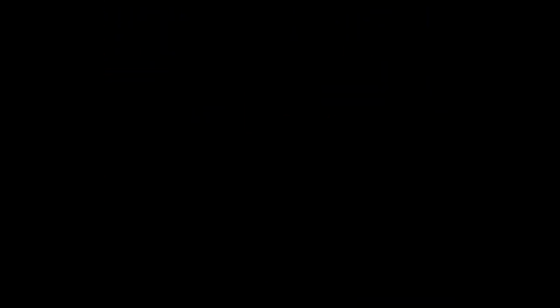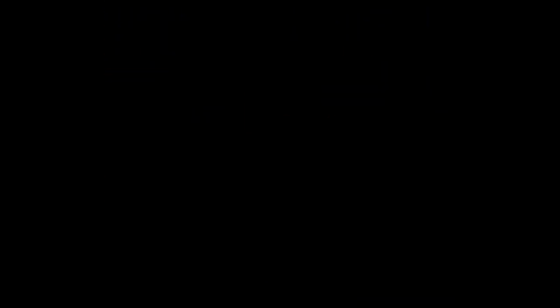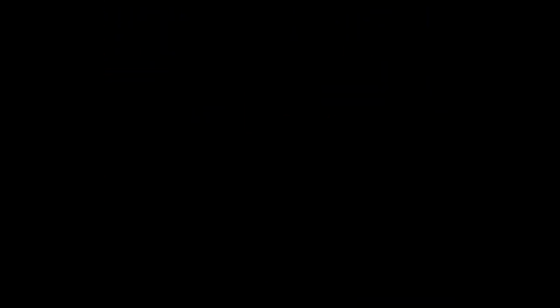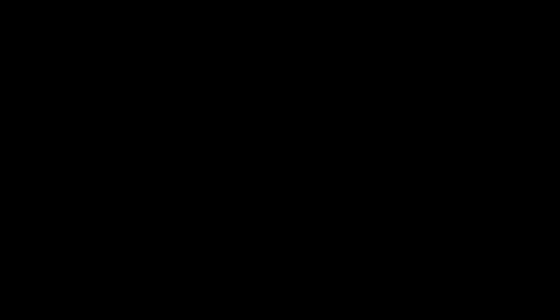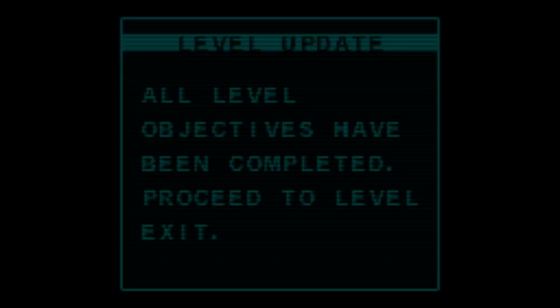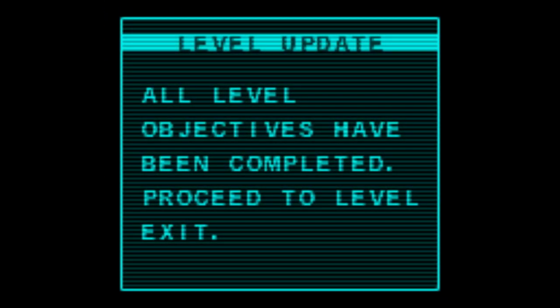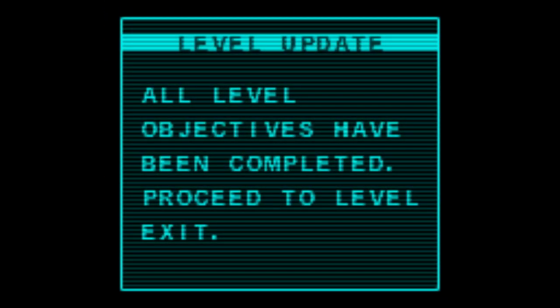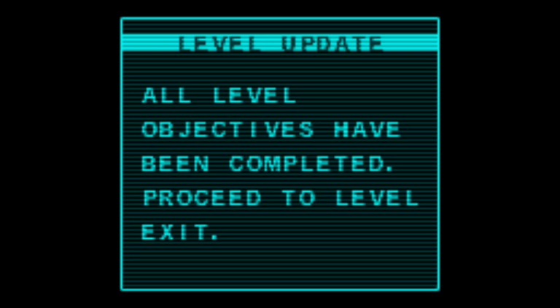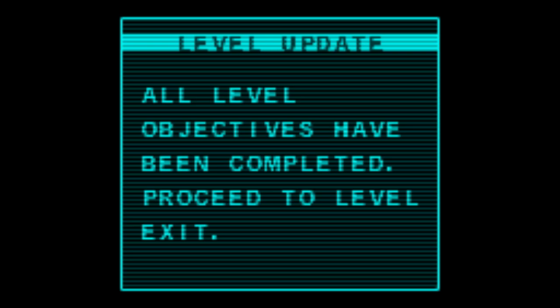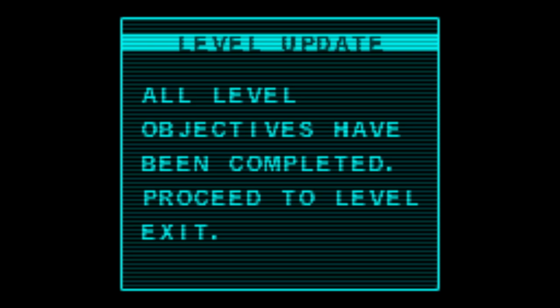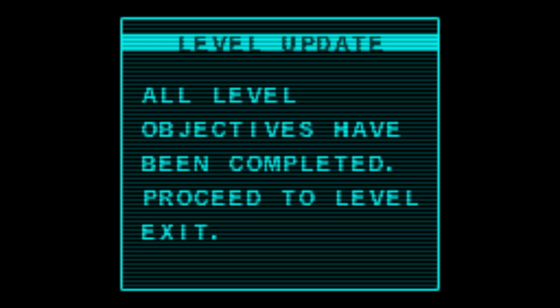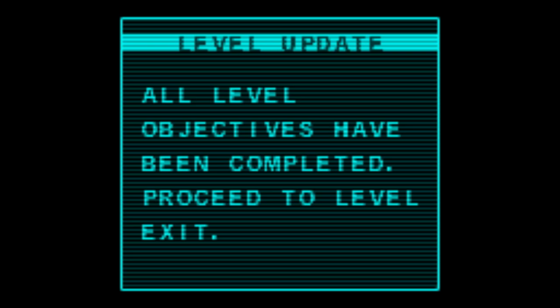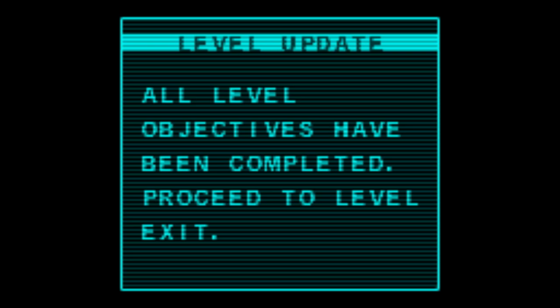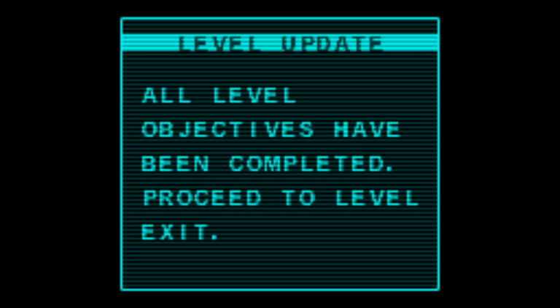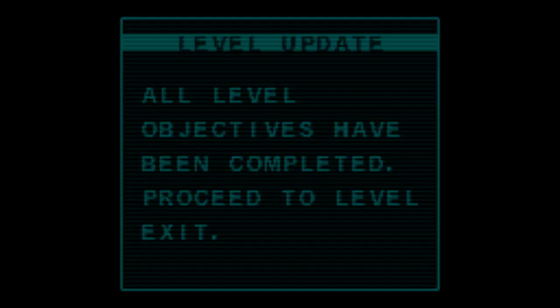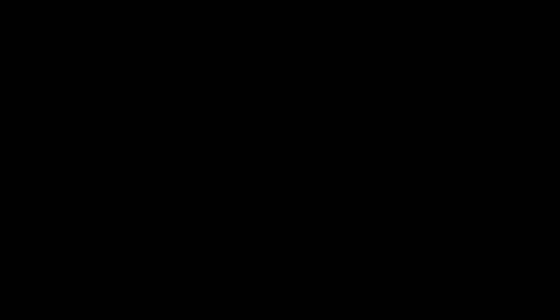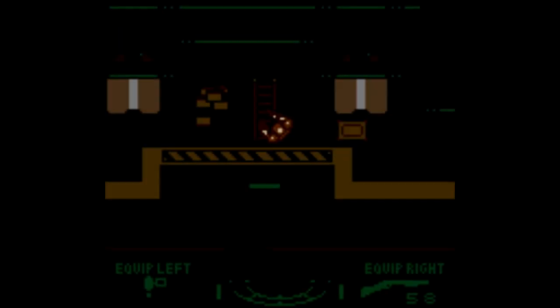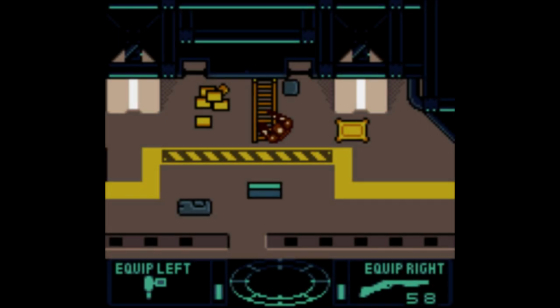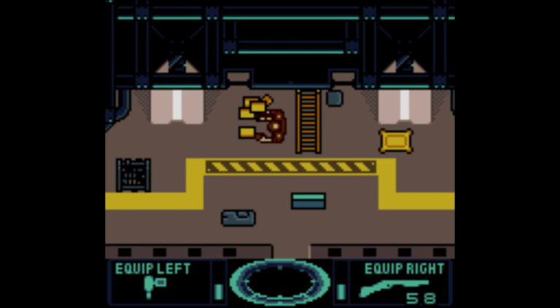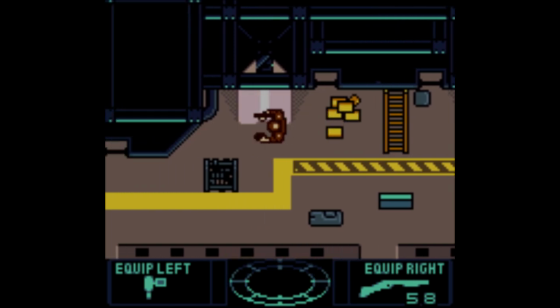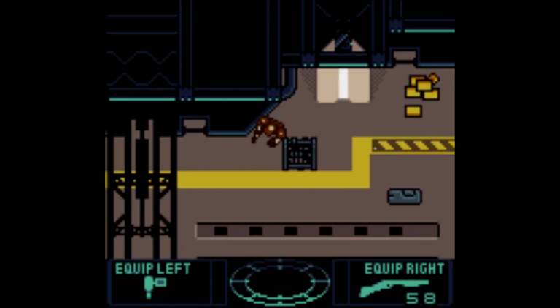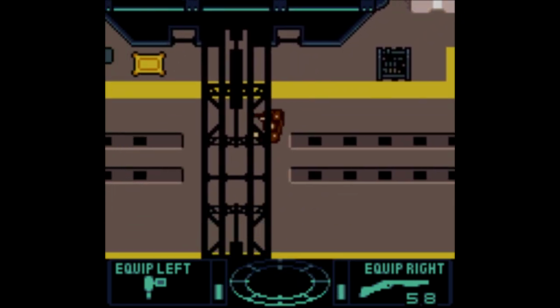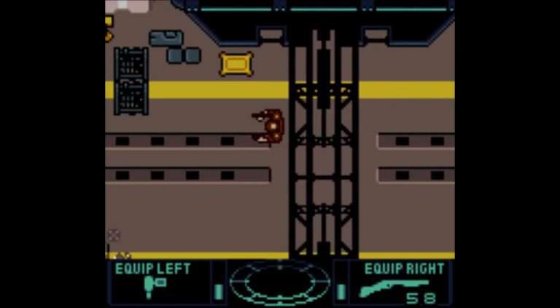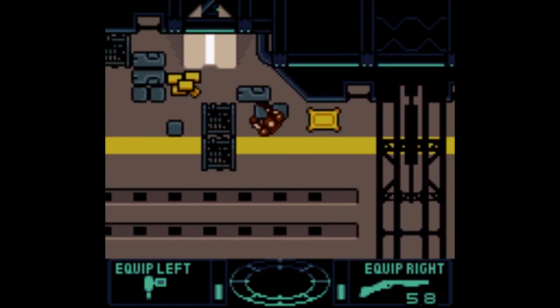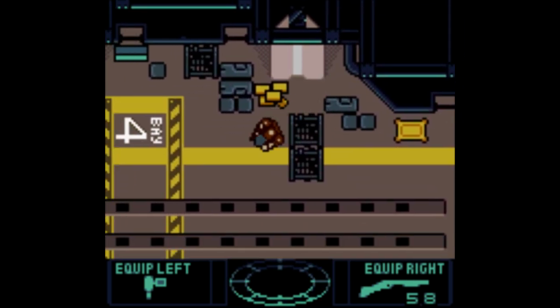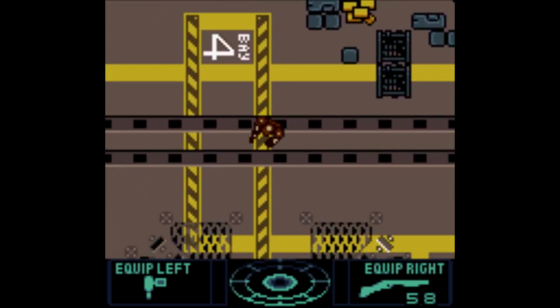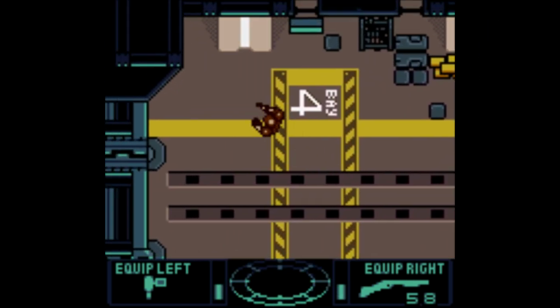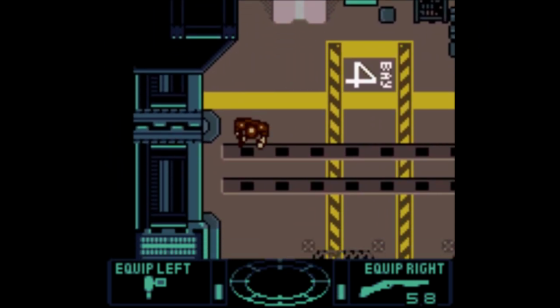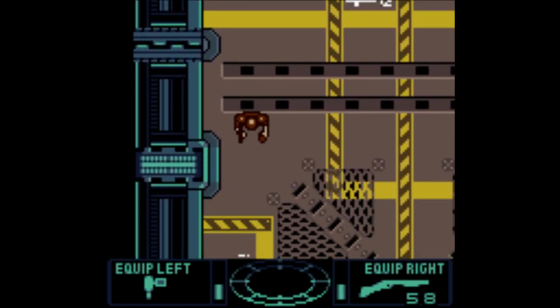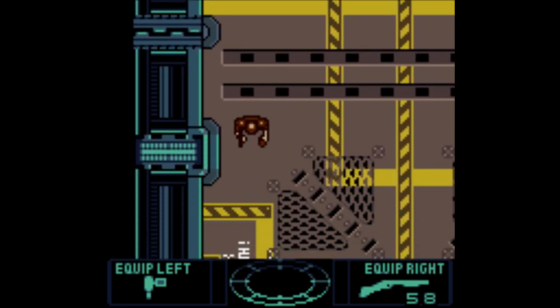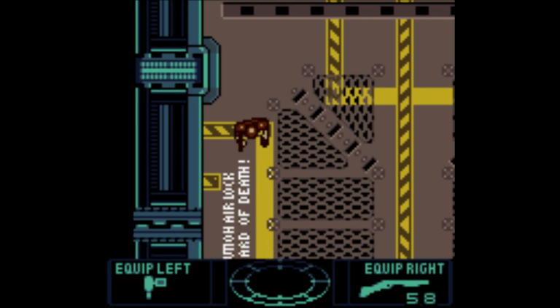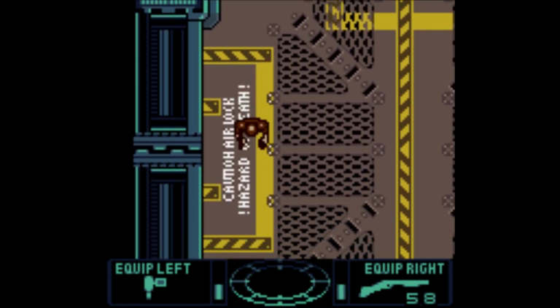My ammo count for the shotgun went down by one, finally. I don't know how many shots it counts as one. That's the last one. All level objectives have been completed - proceed to level exit. Say that like I know where it is. I think I know where it is, but I'm not 100% sure.